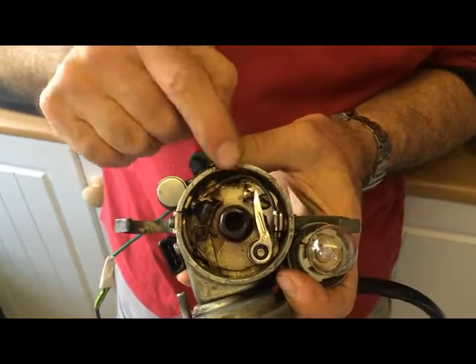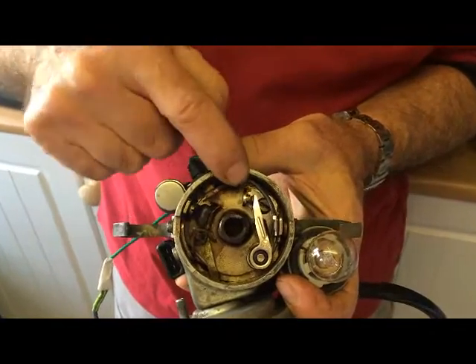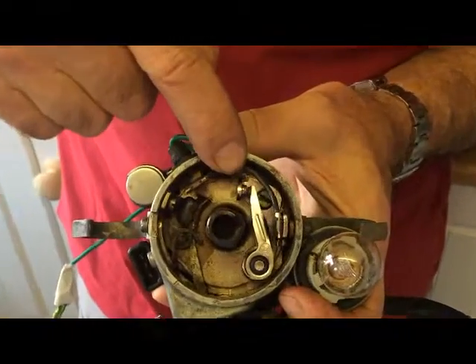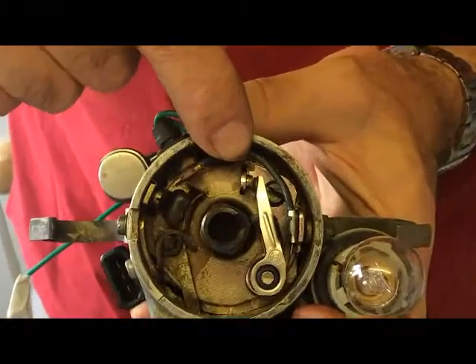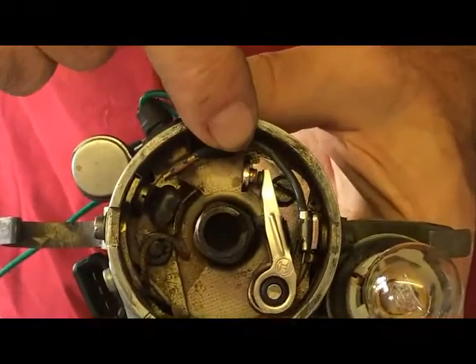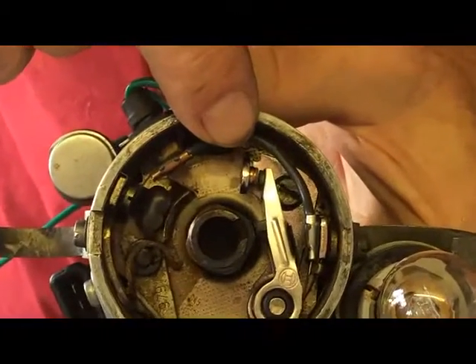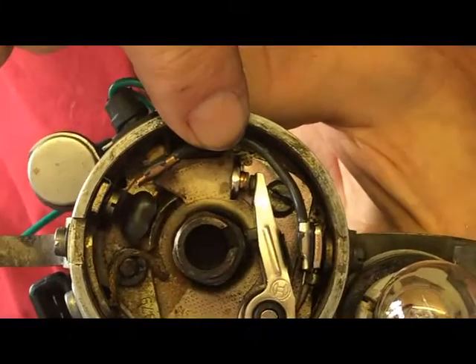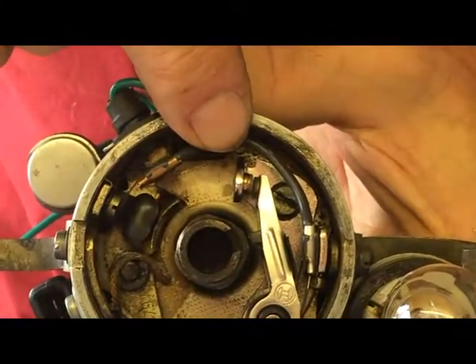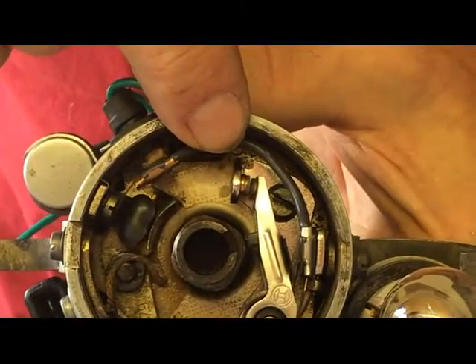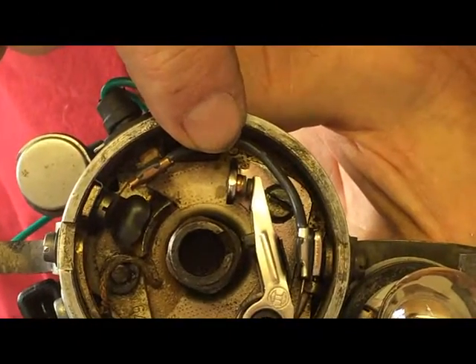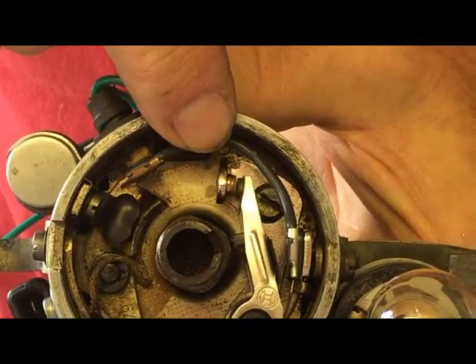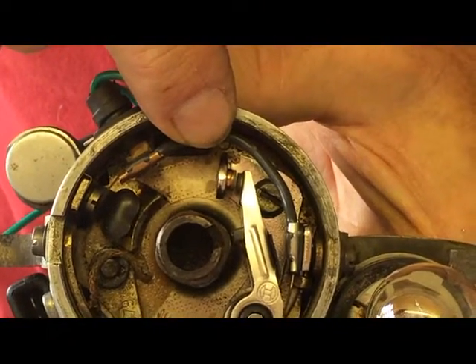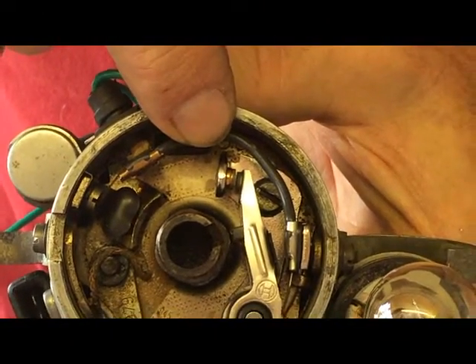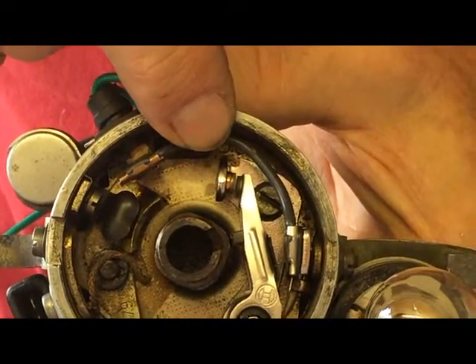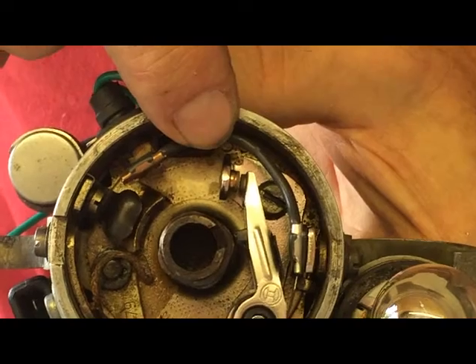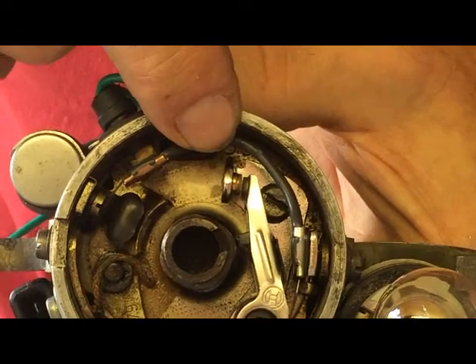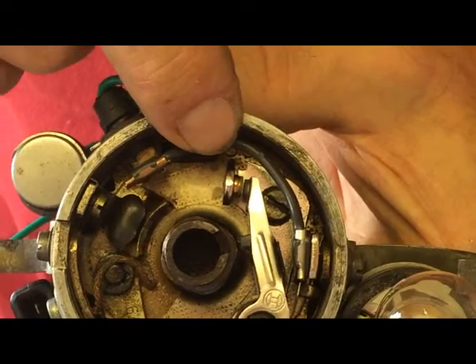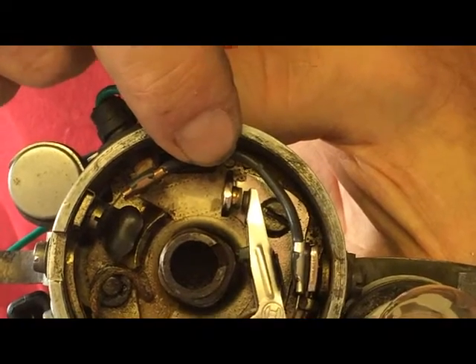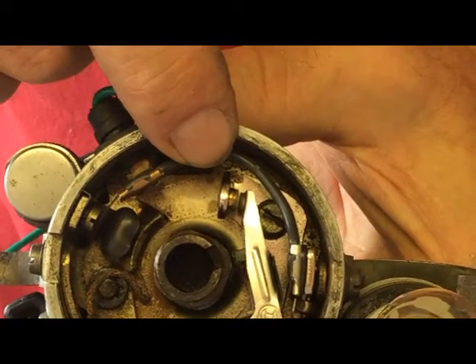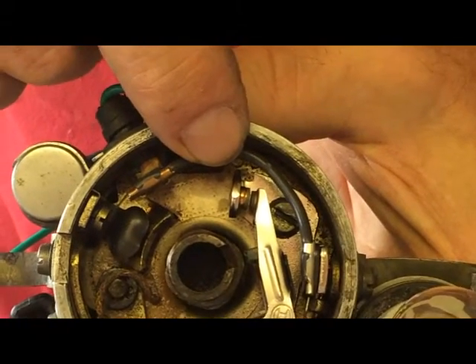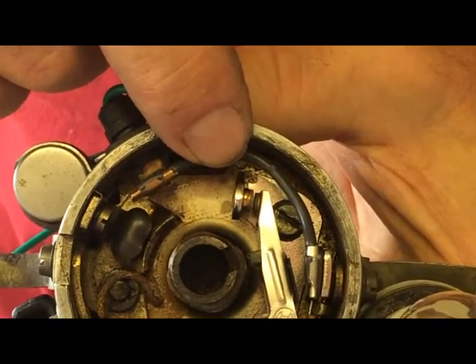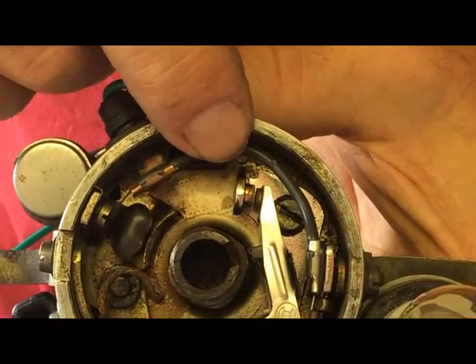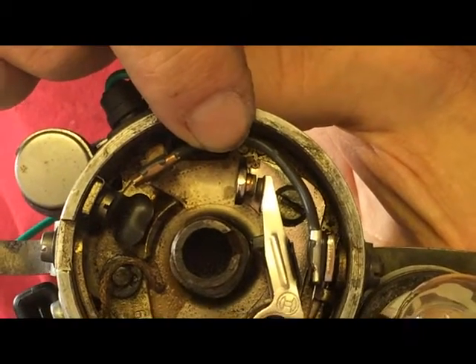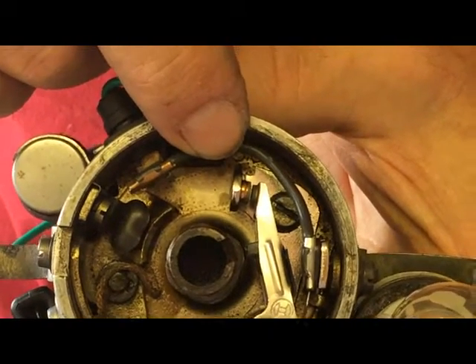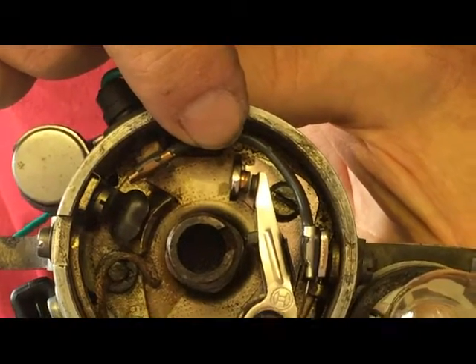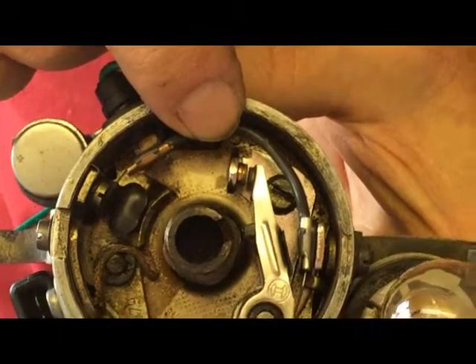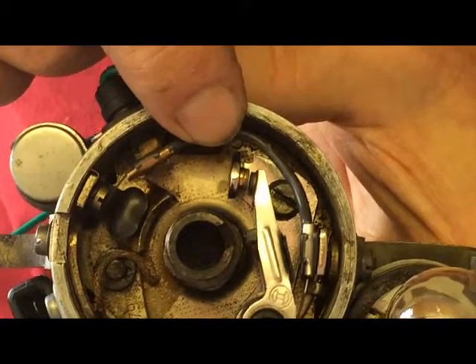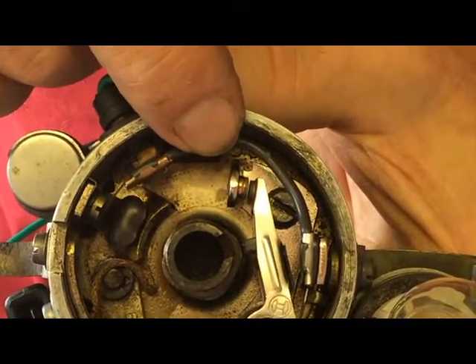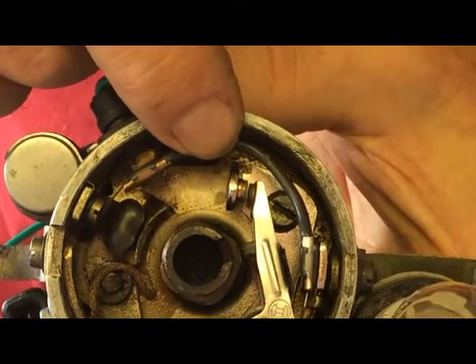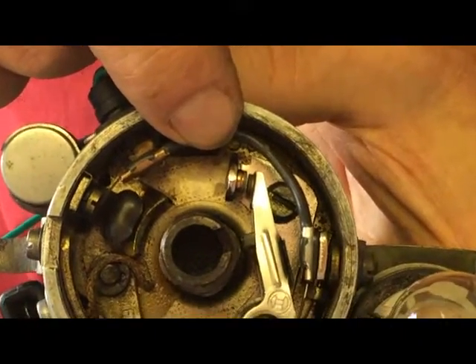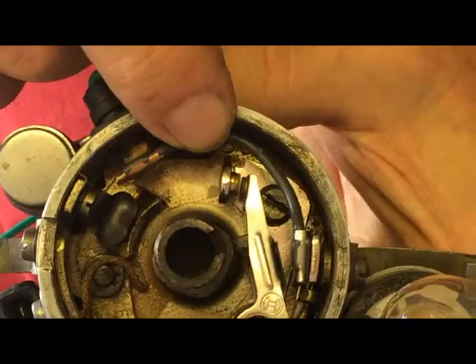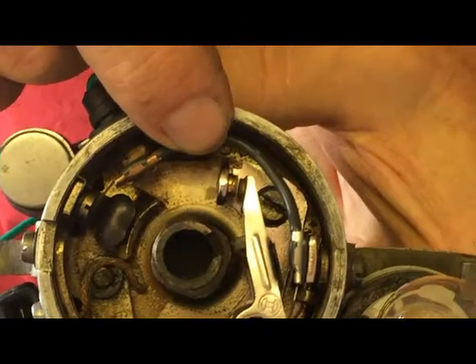So it's very important that the gap here inside the points is correct. Too big, too small — not good. It's got to be just right to get that engine running smoothly.